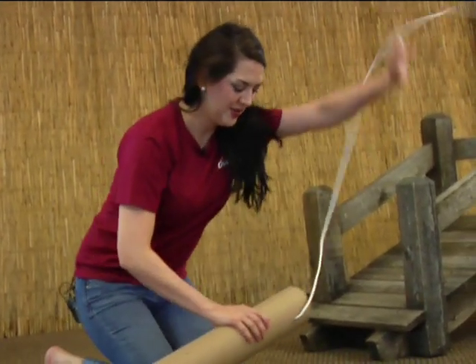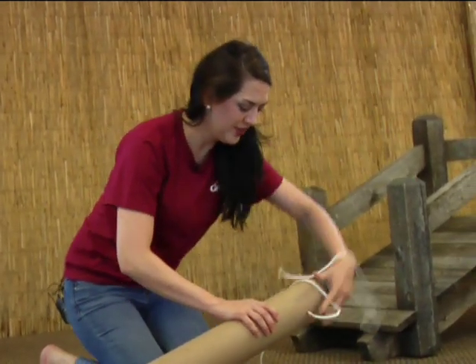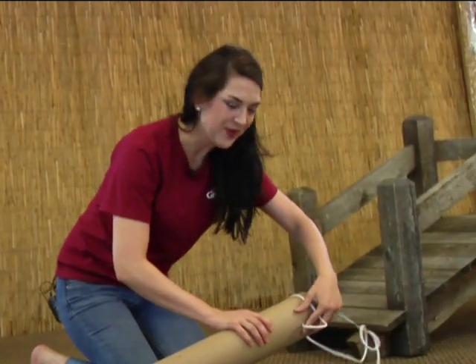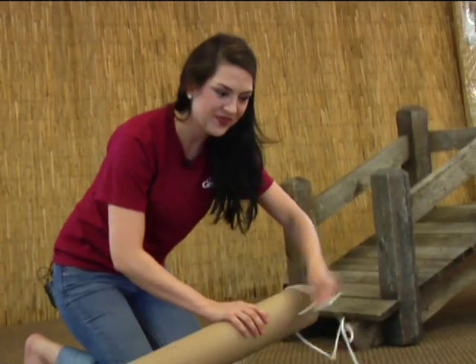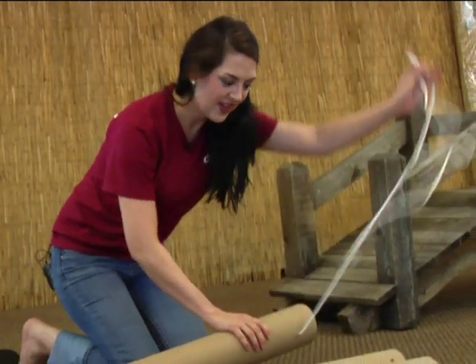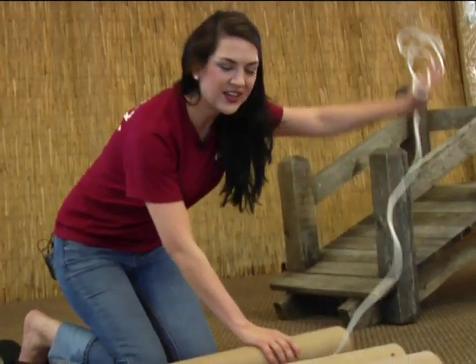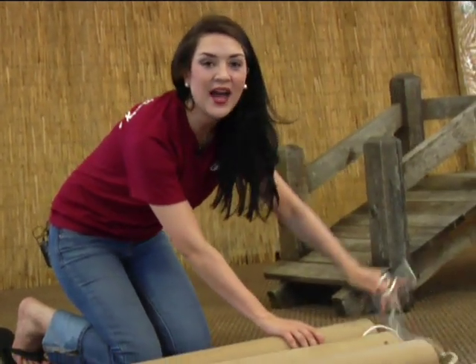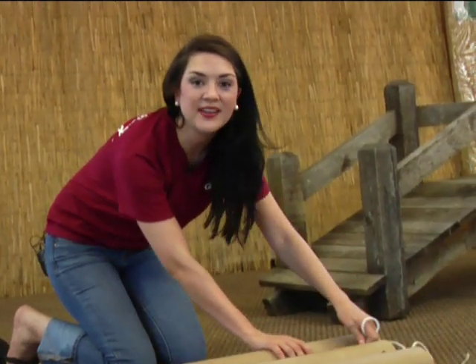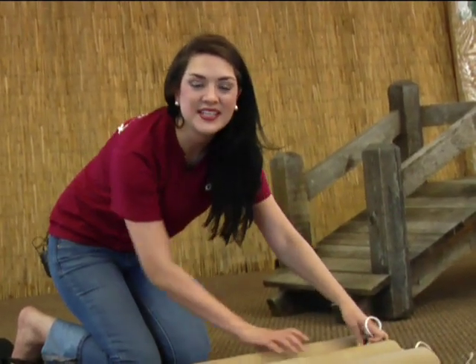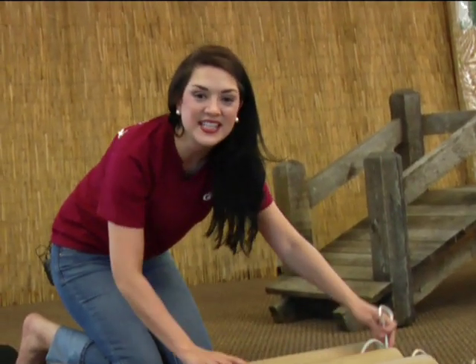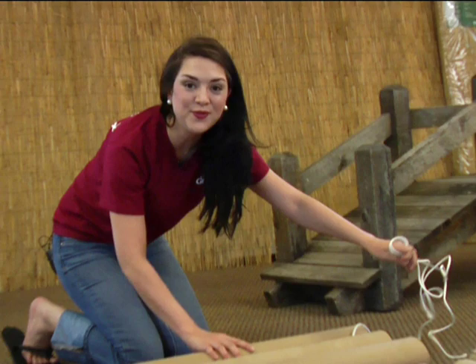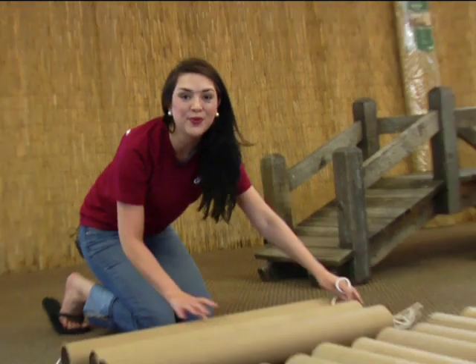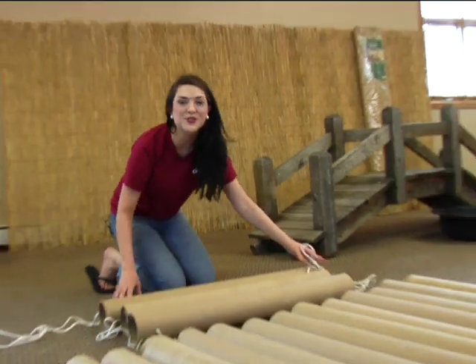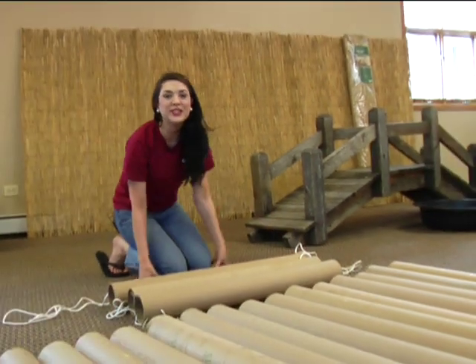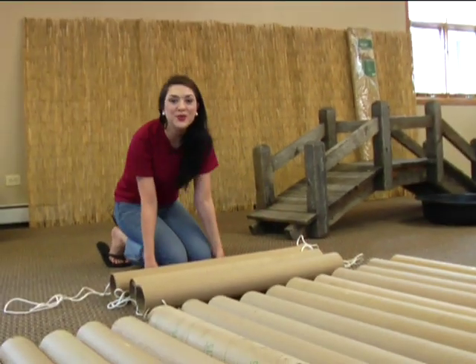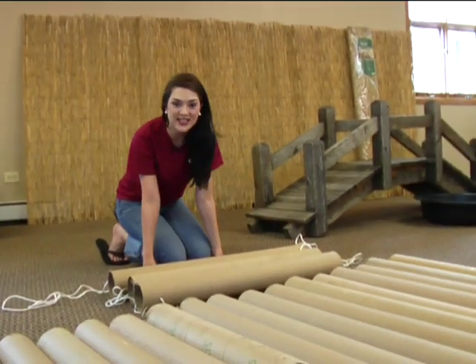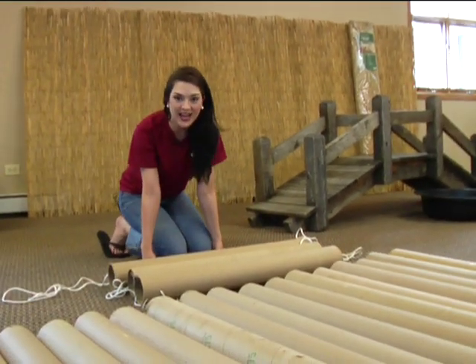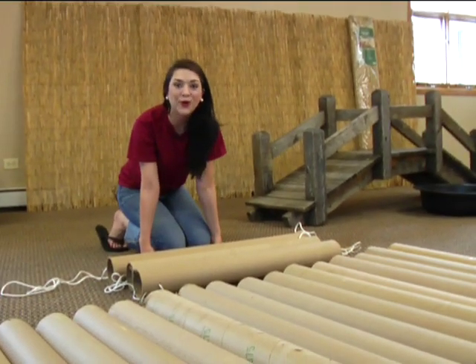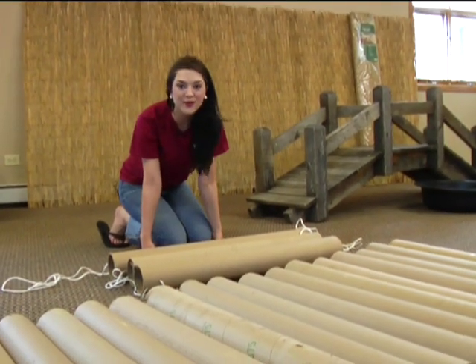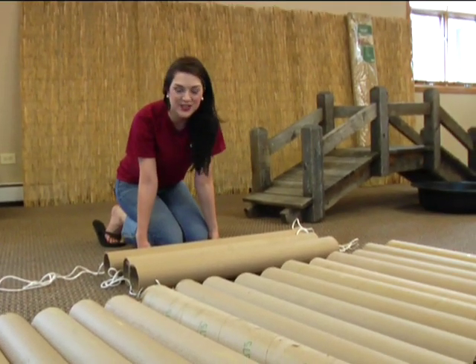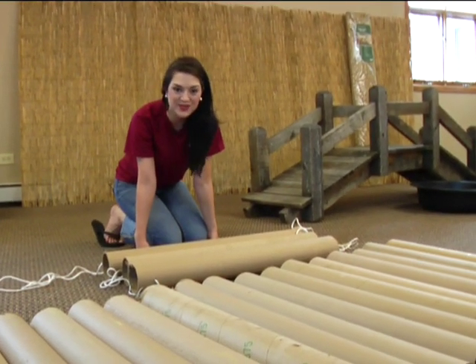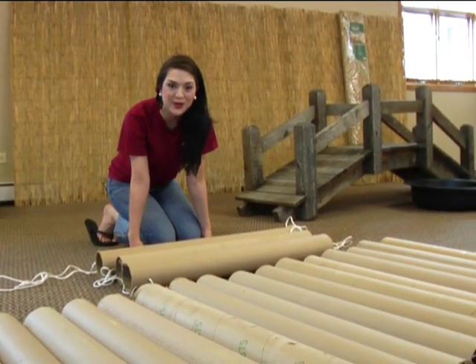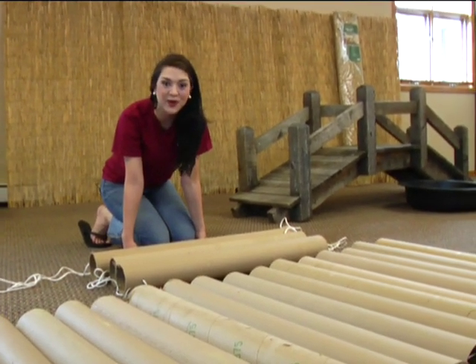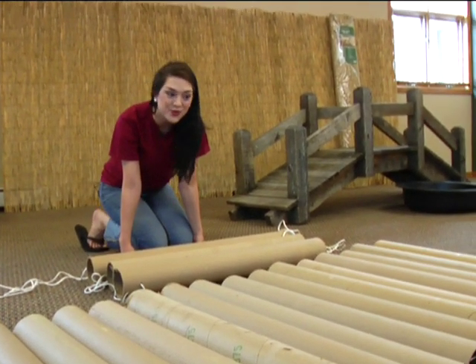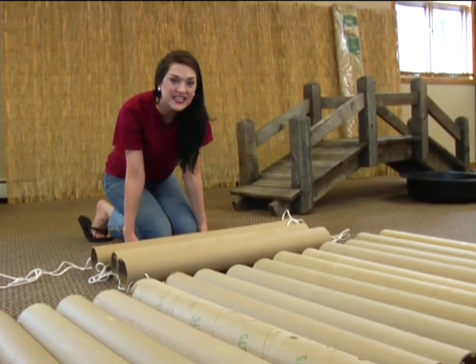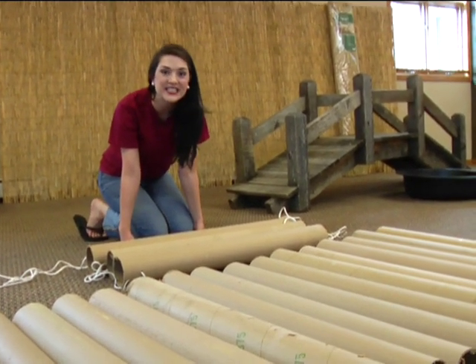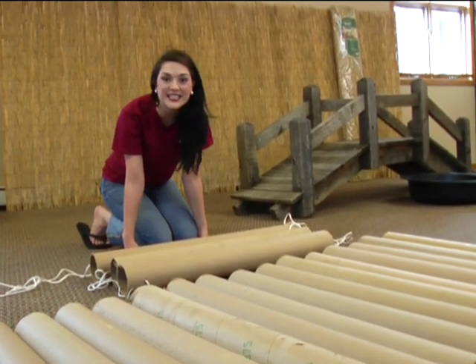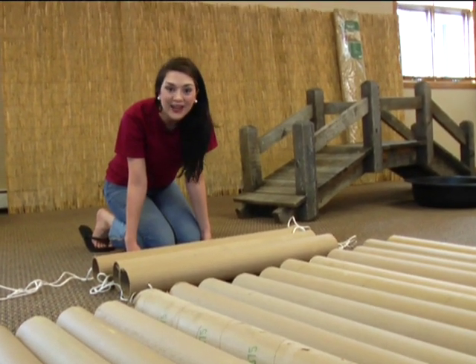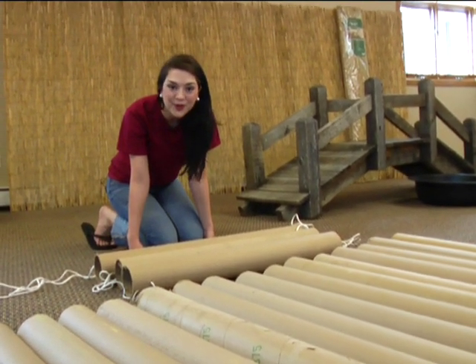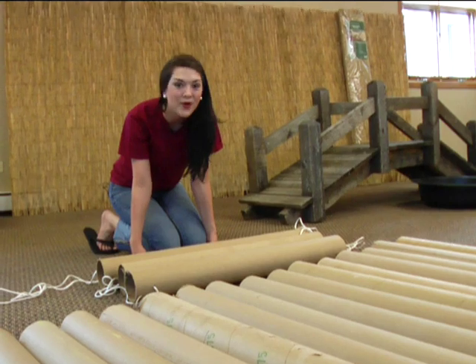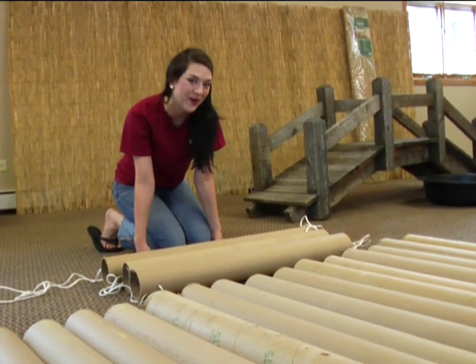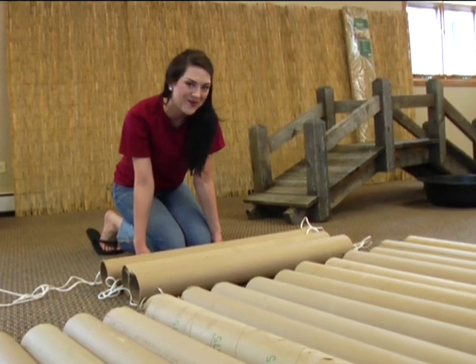Pull it through and there you have it. A six-foot bridge for only $2.99, perfect to use in one of your entrances, a snack room, or a hallway.